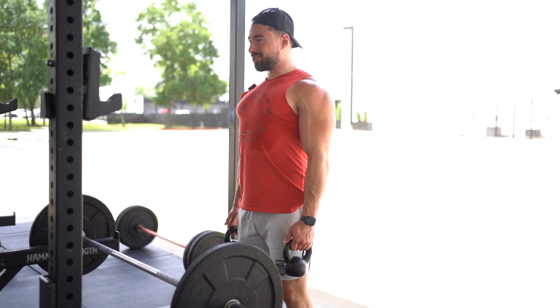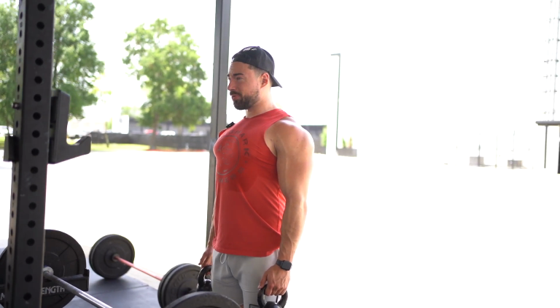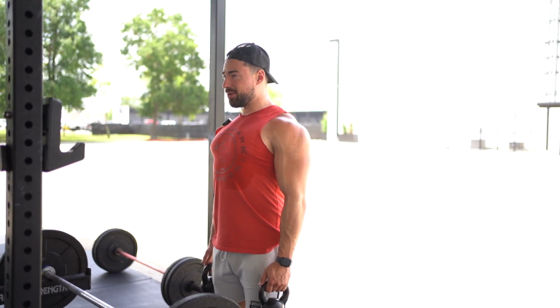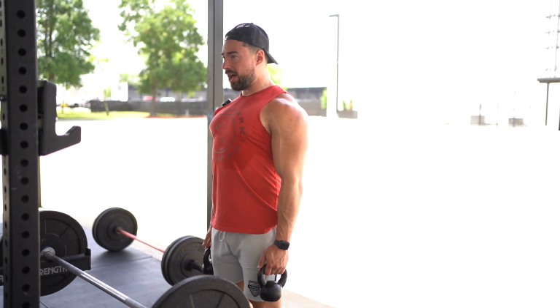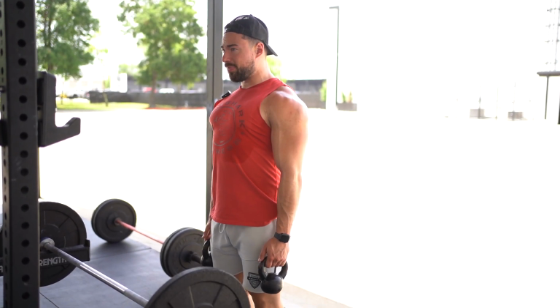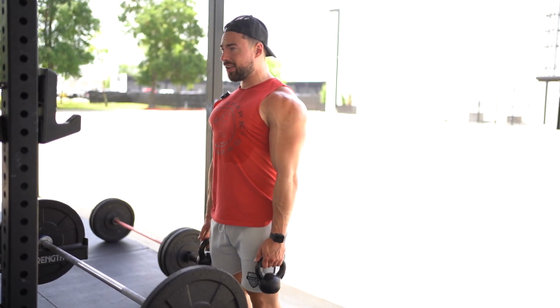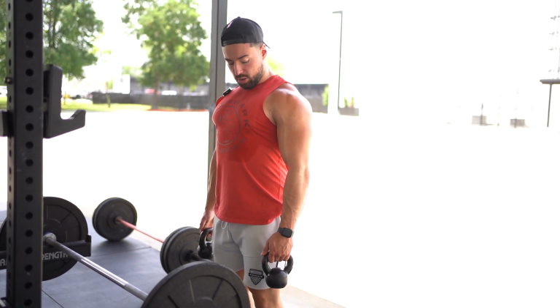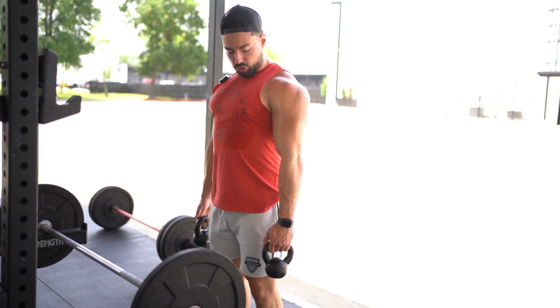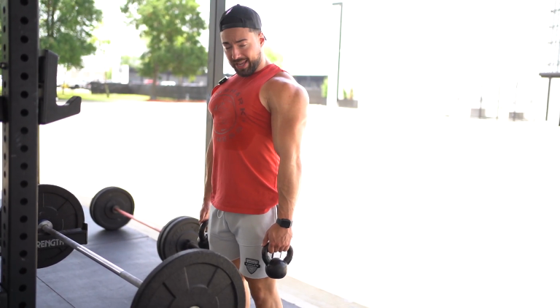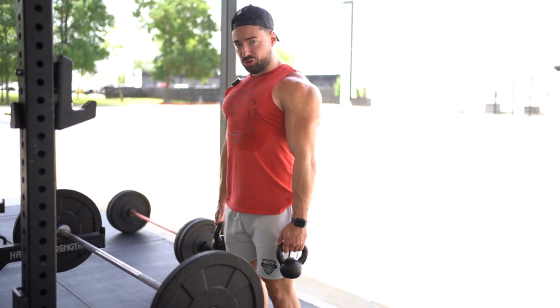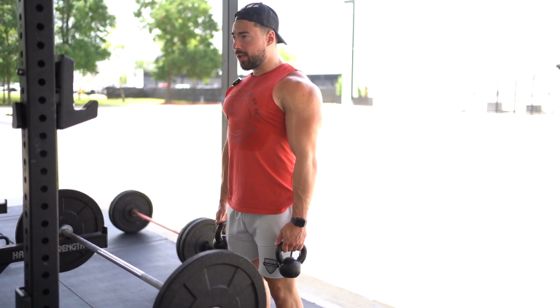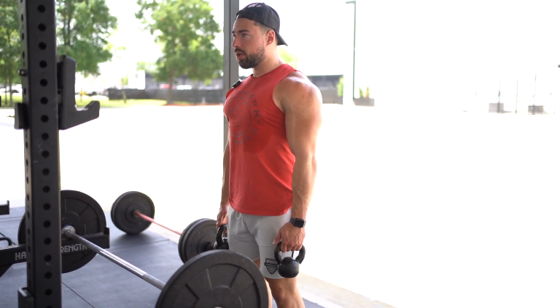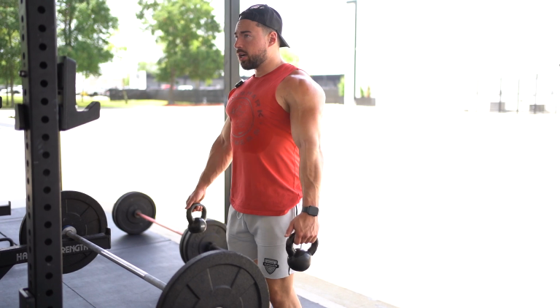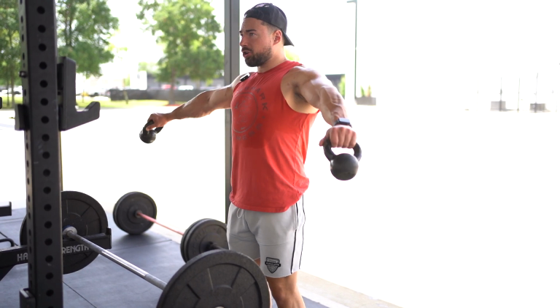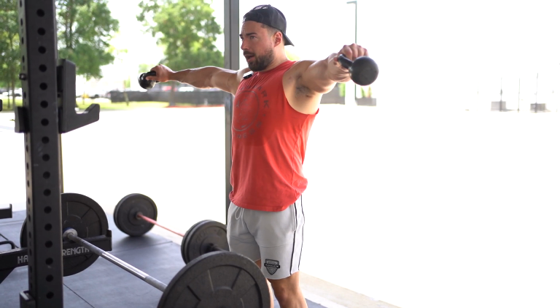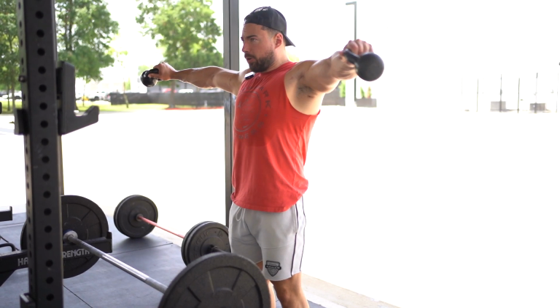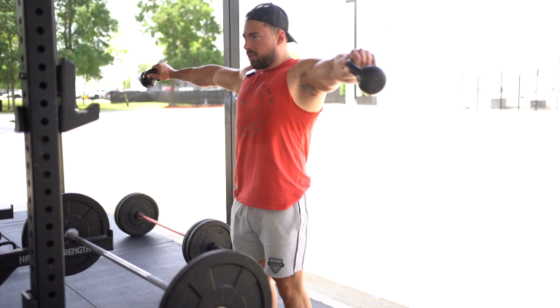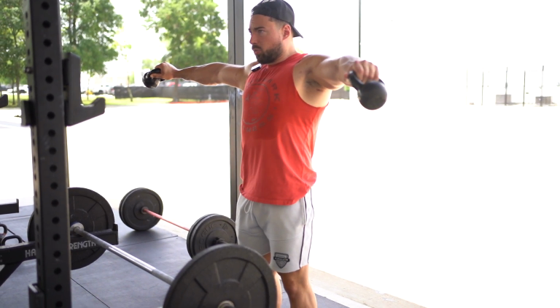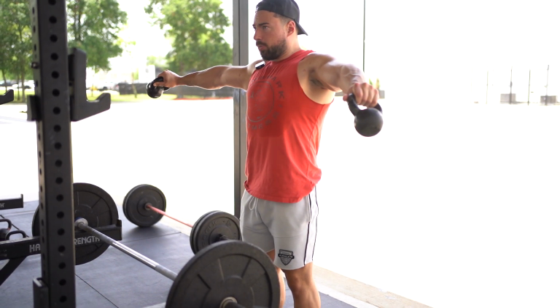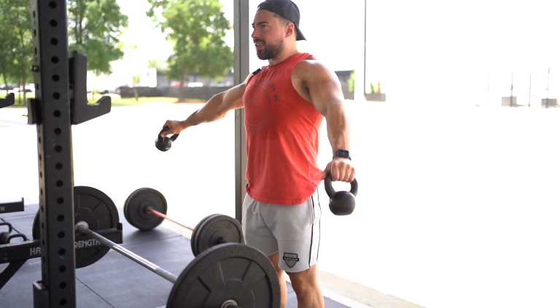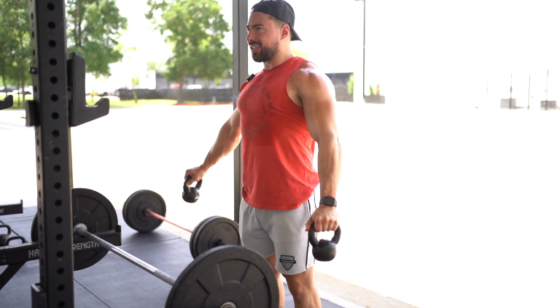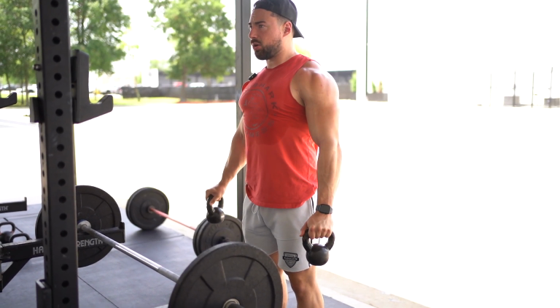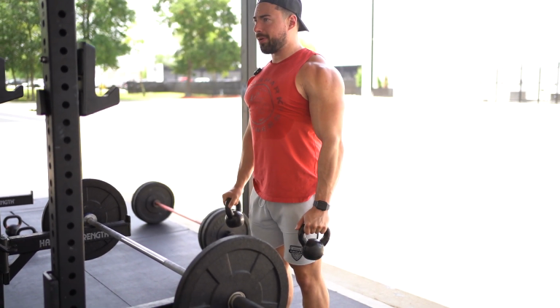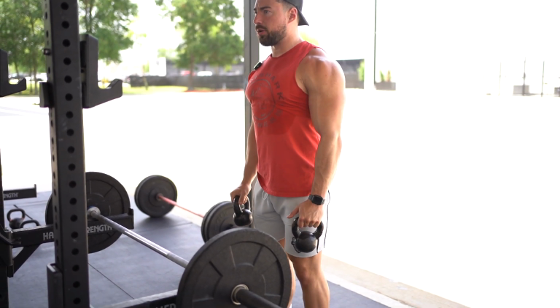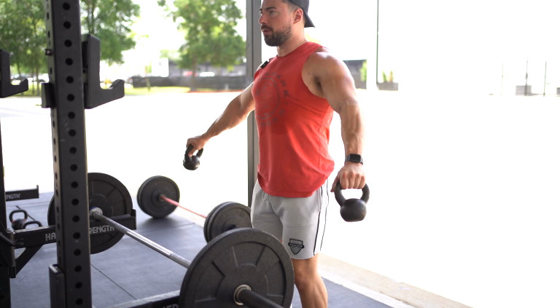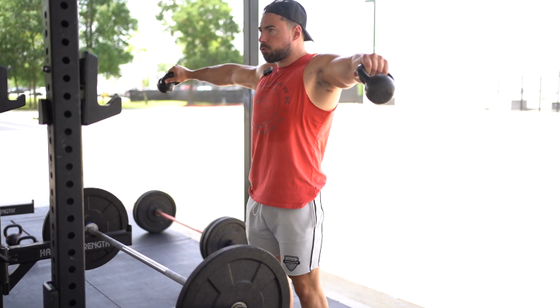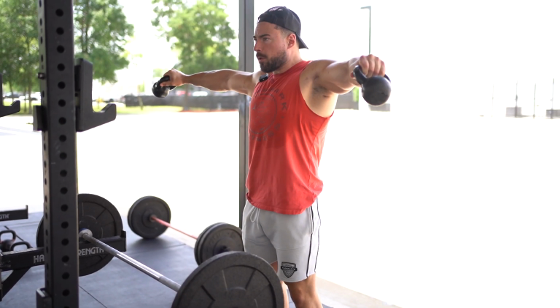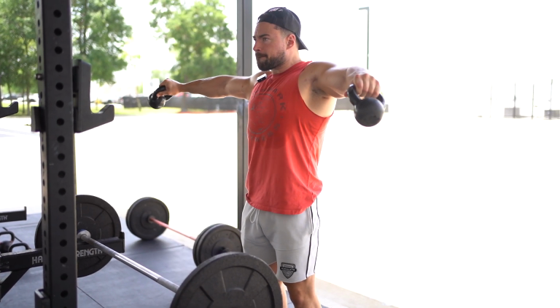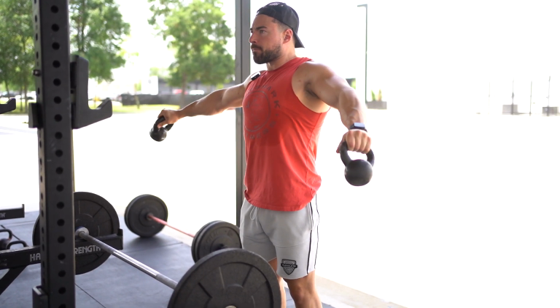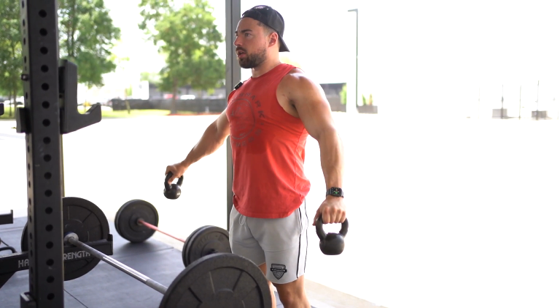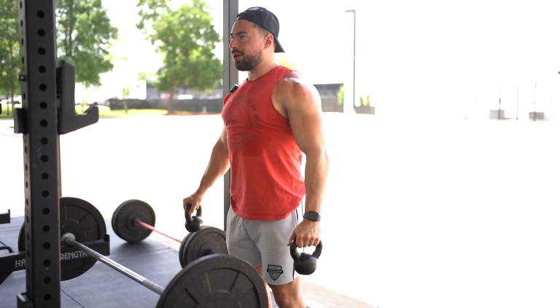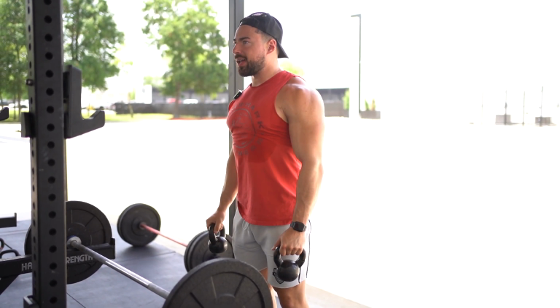Shoulder blades are going to be down and back, flex that tricep, and then you're going to be coming out with the kettlebells, then slow on the way back down — coming up, slow on the way back down.